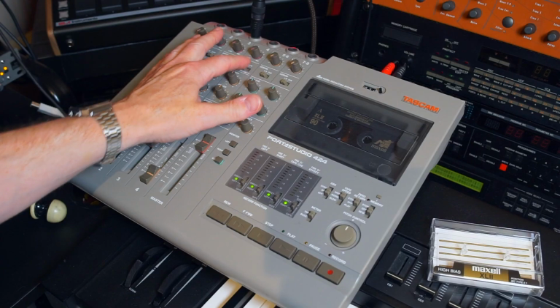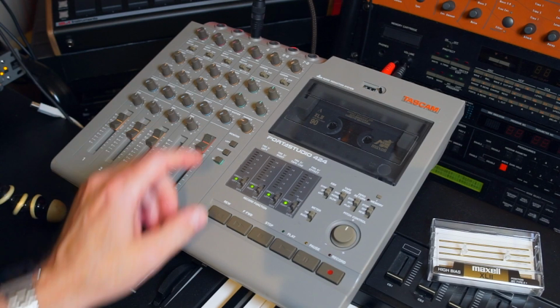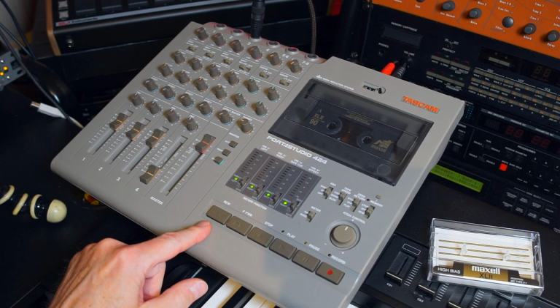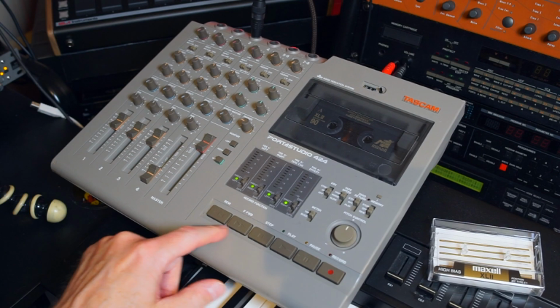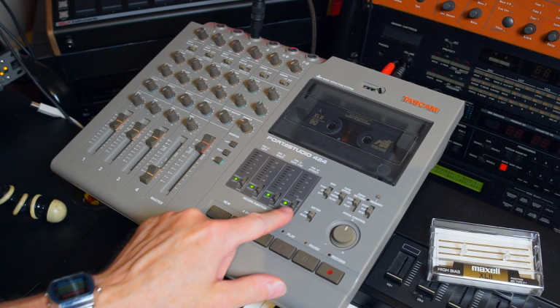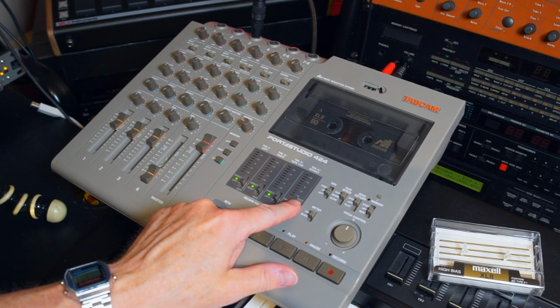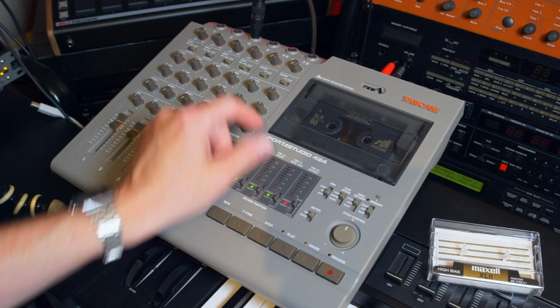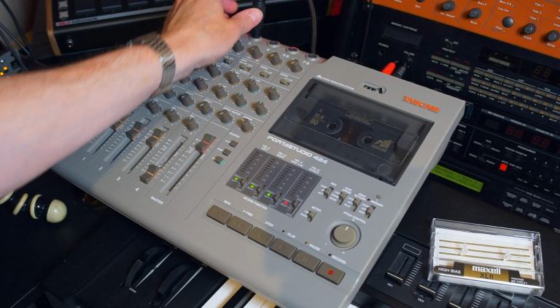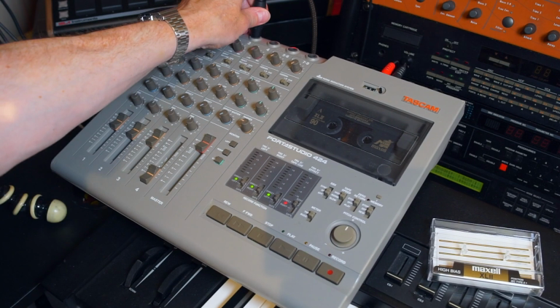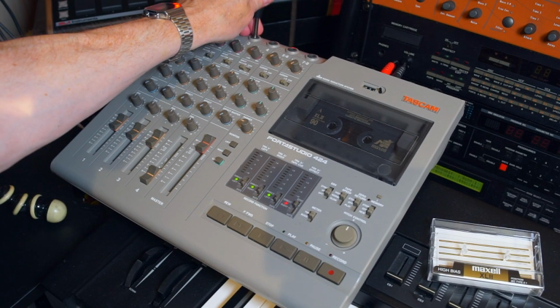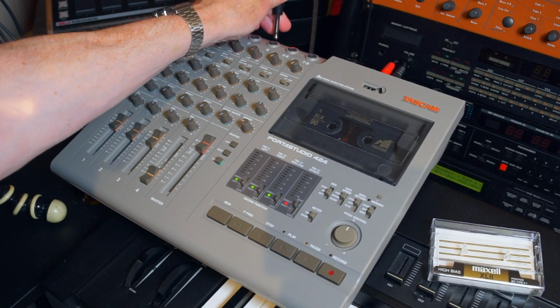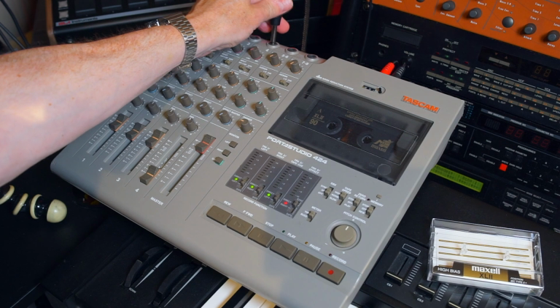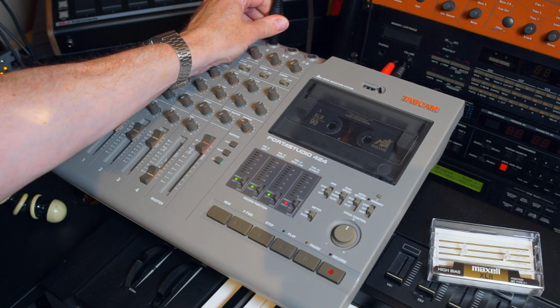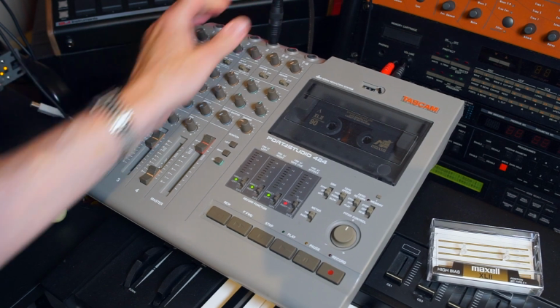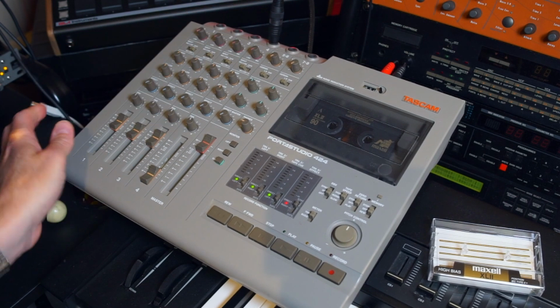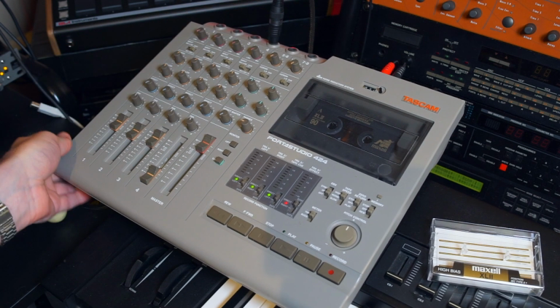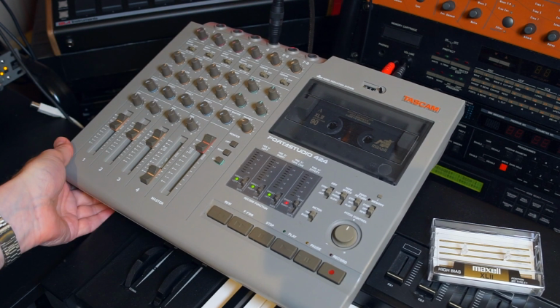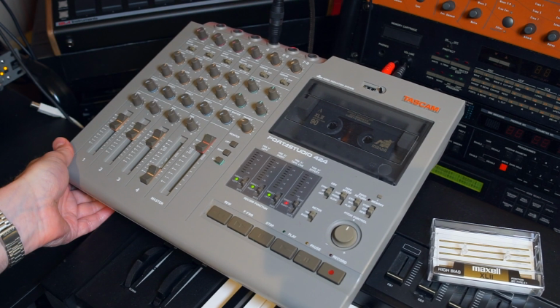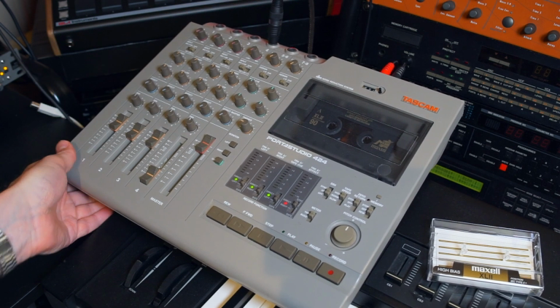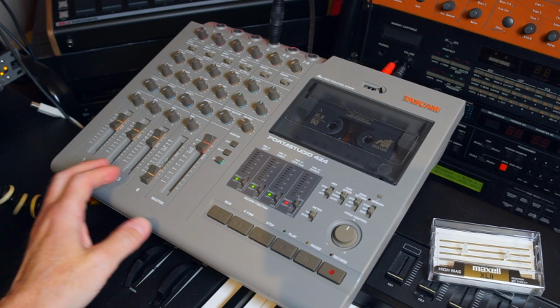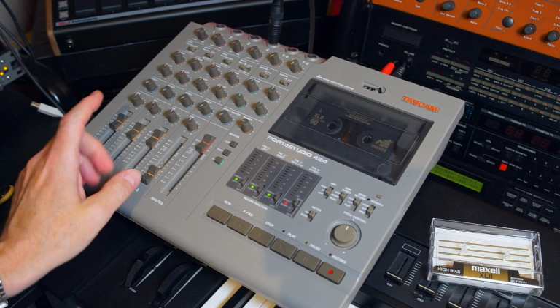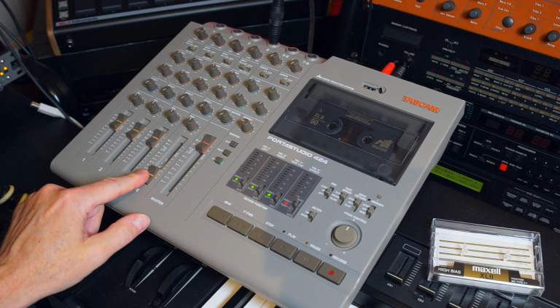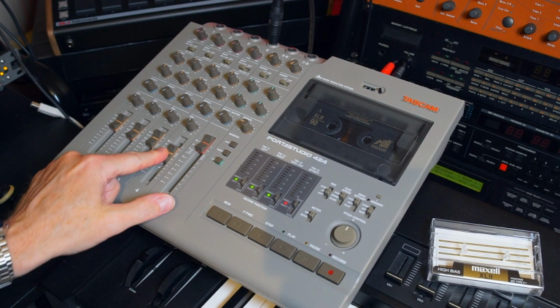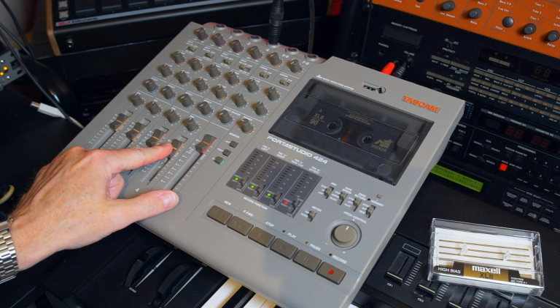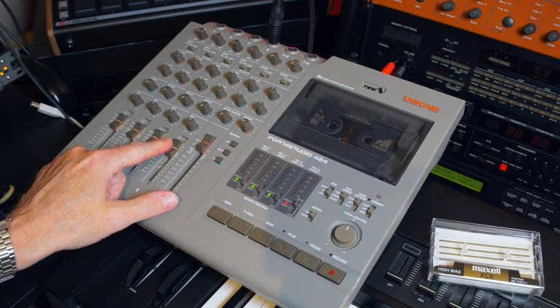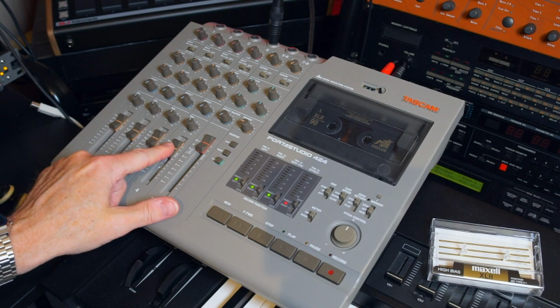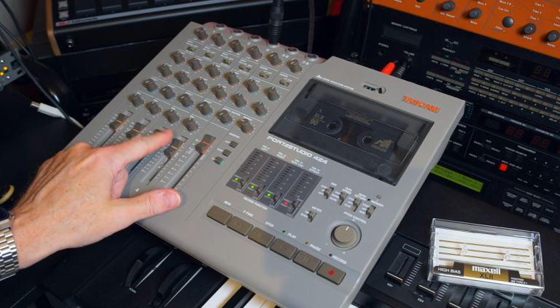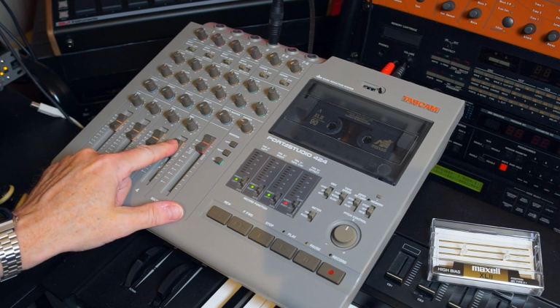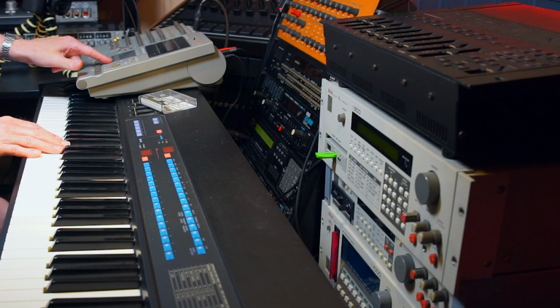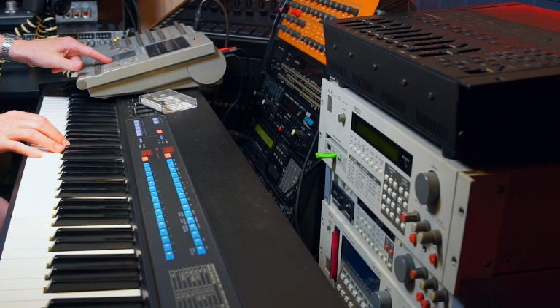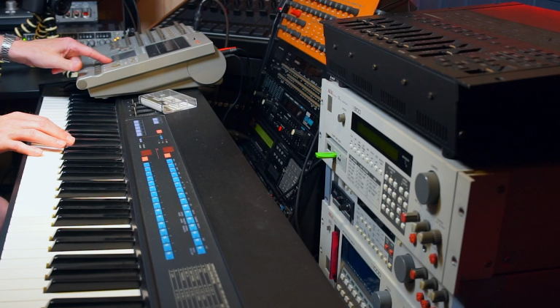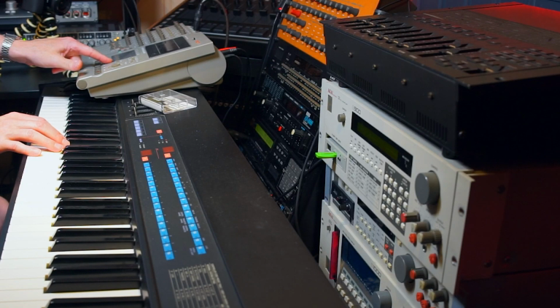Now we need some bass, and I'll use the DX7 once more. We can record a nice bass track. Both the chords and bass are recorded completely by hand — no time correction or anything. We want this idea recorded as fast as possible.